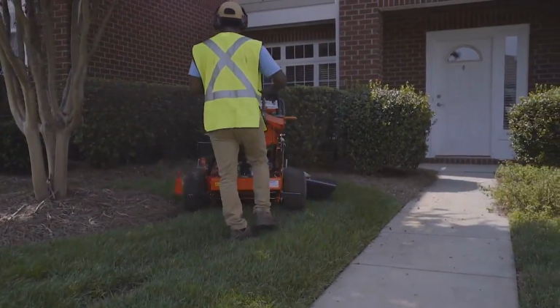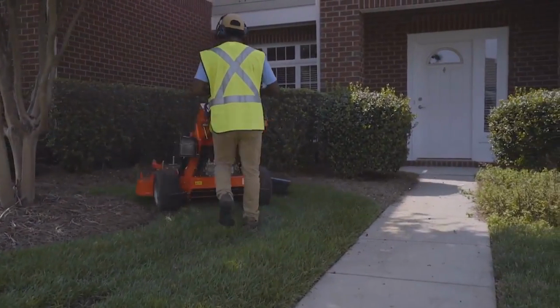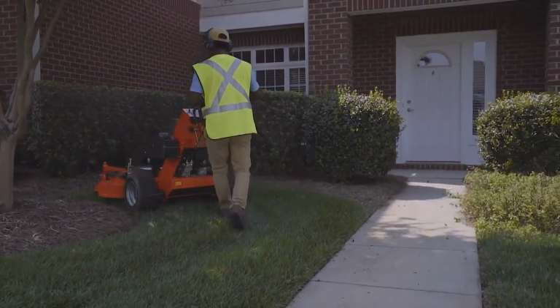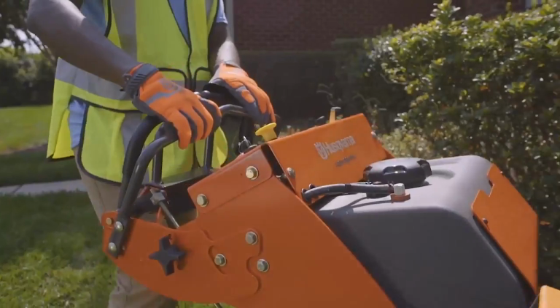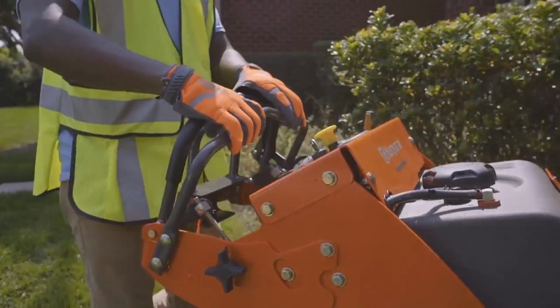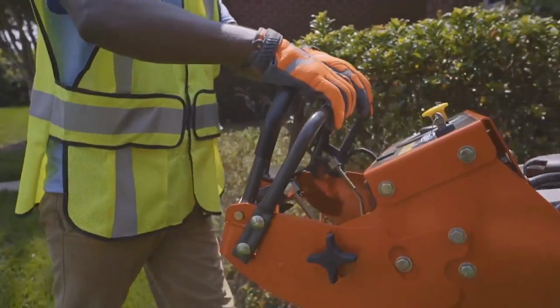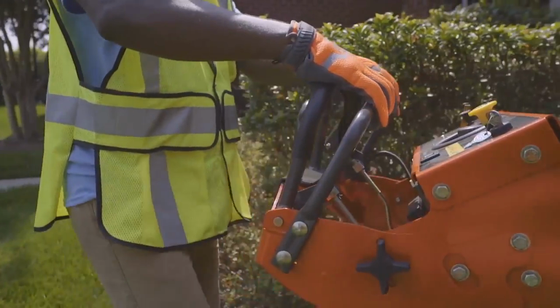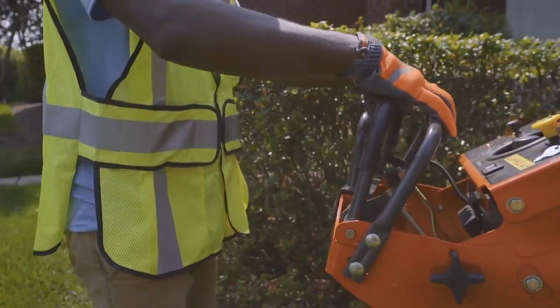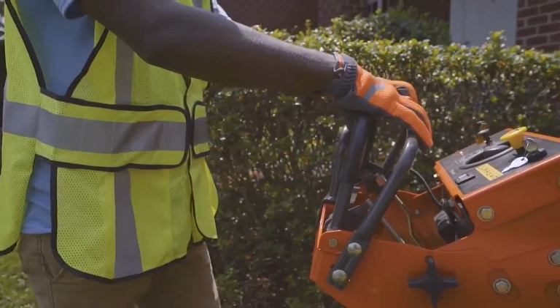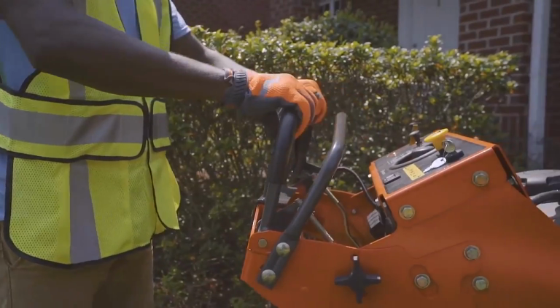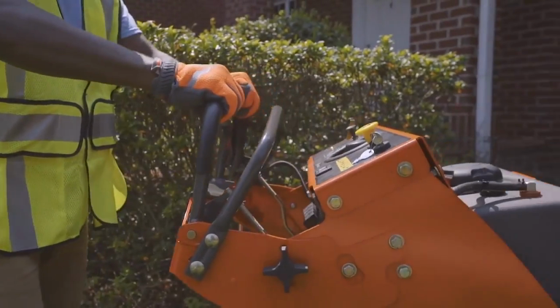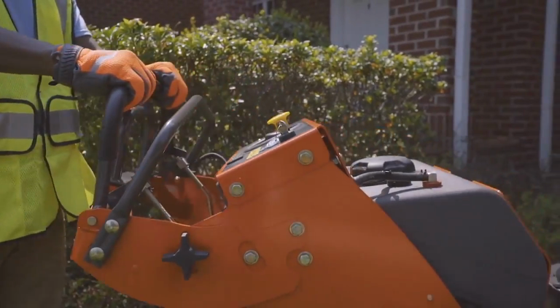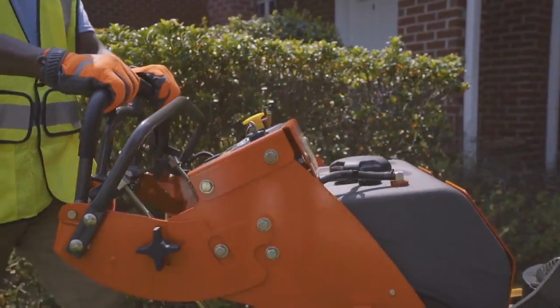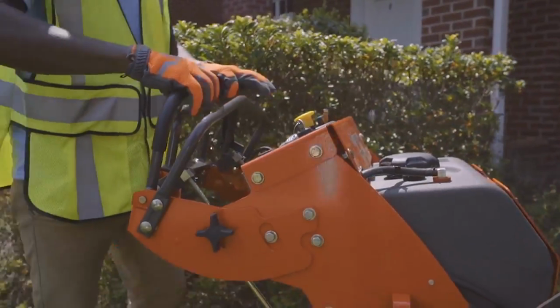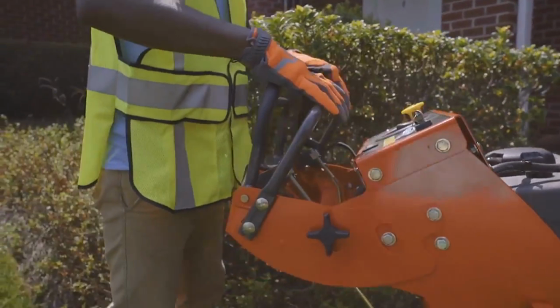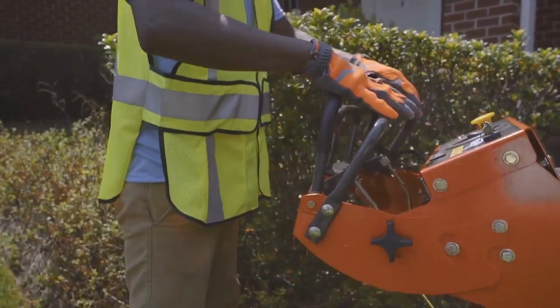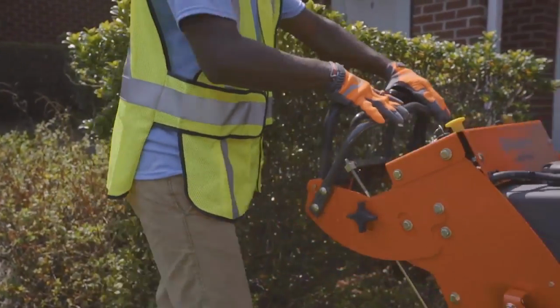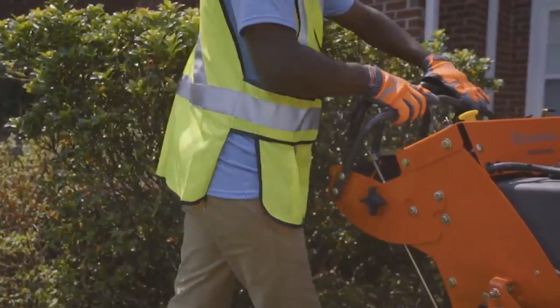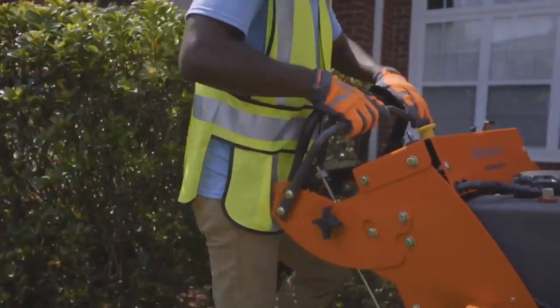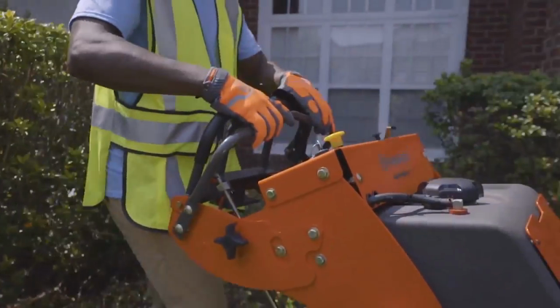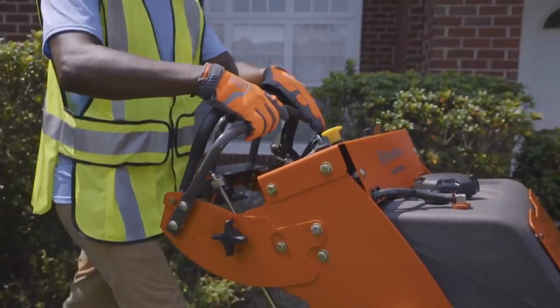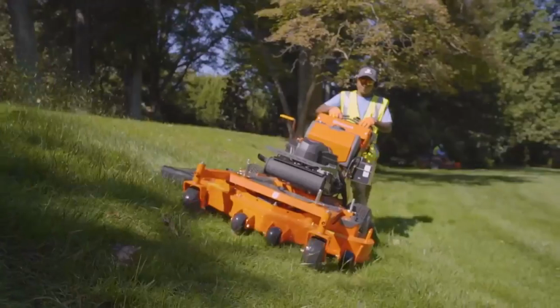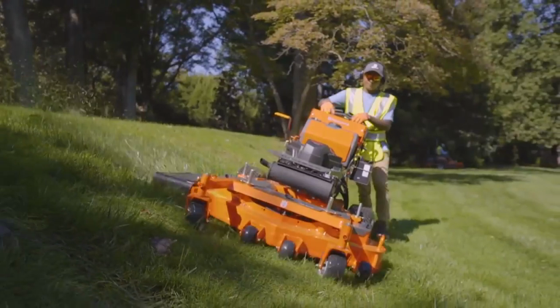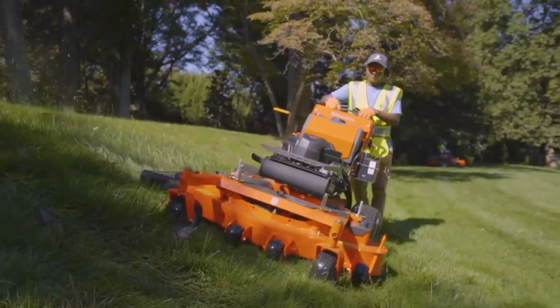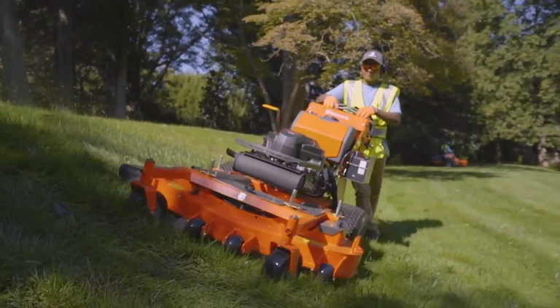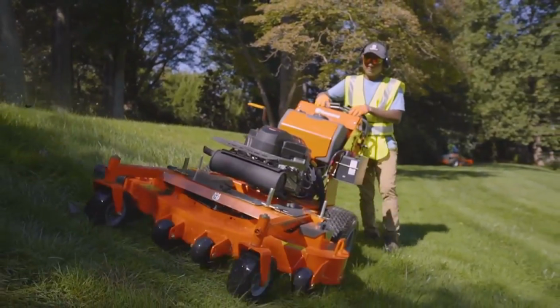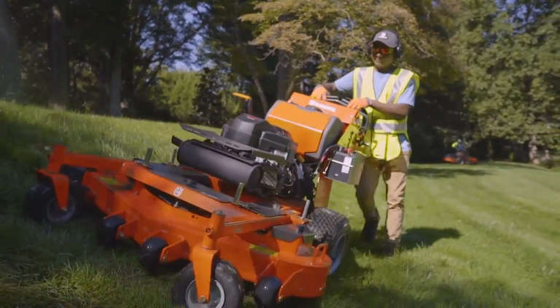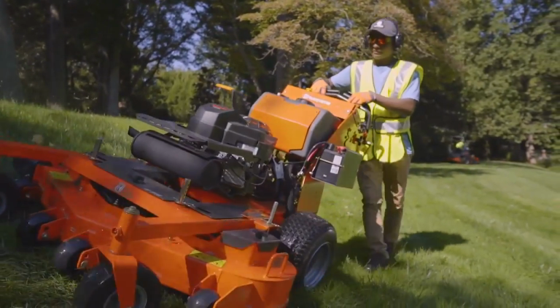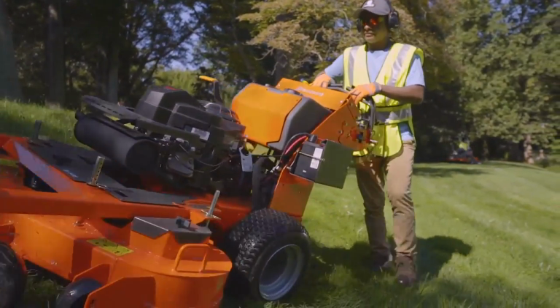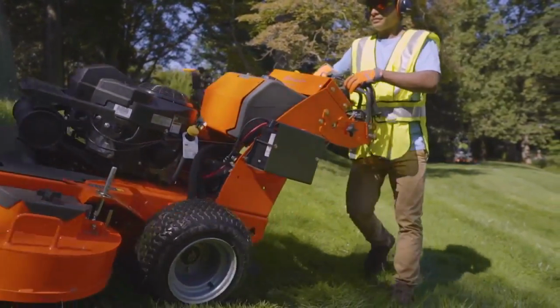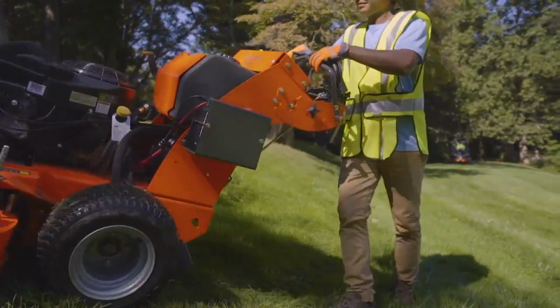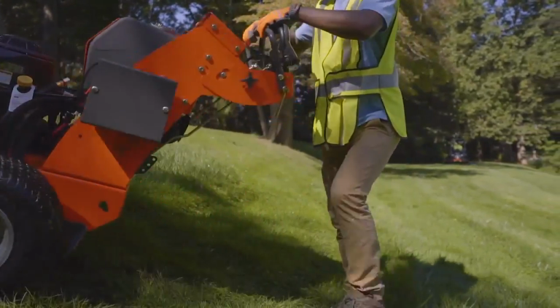The hydrostatic transmission and ergonomic interface make the W500 maneuverable and precise. Superior traction helps the mower handle any type of terrain.